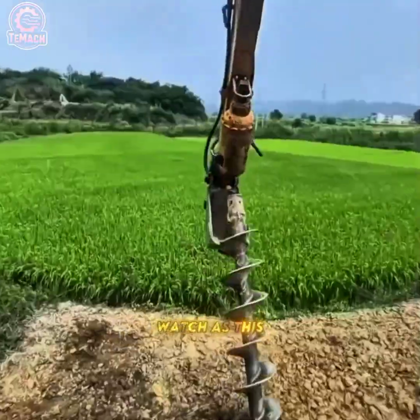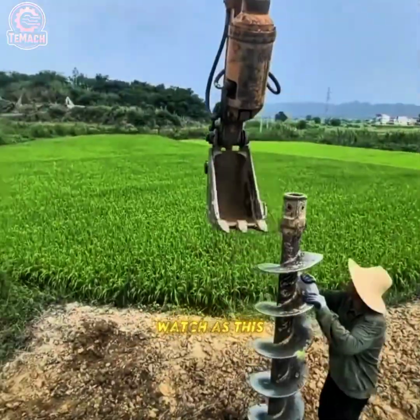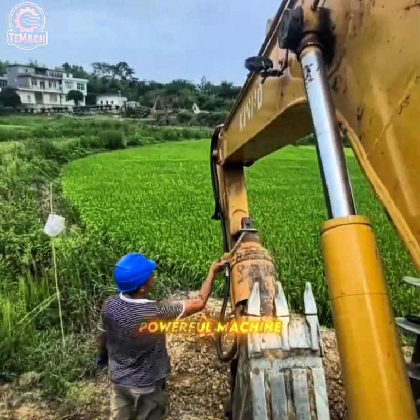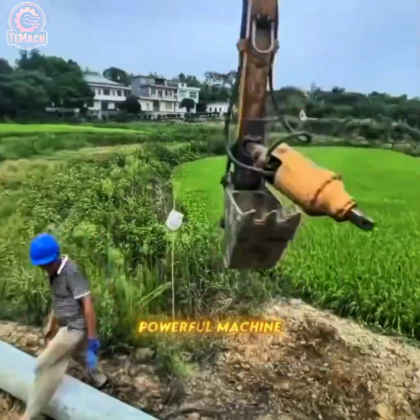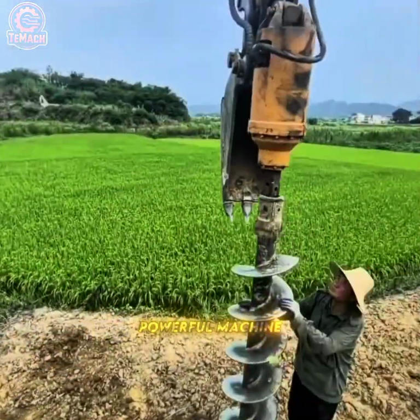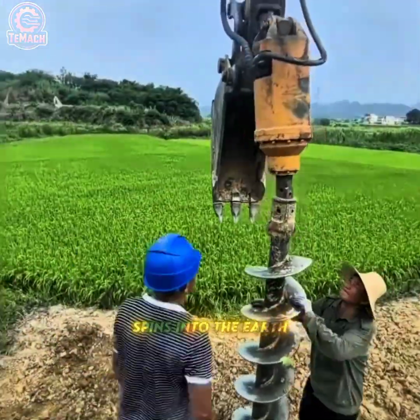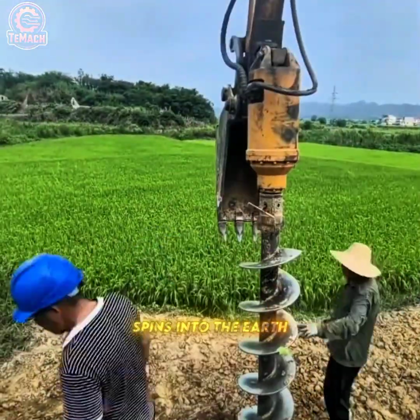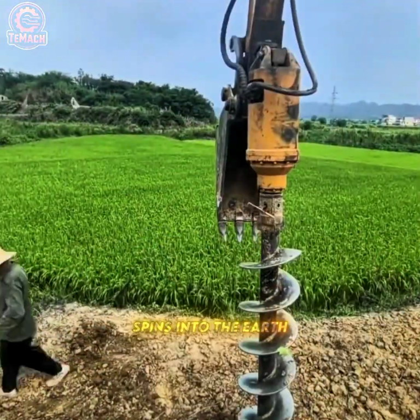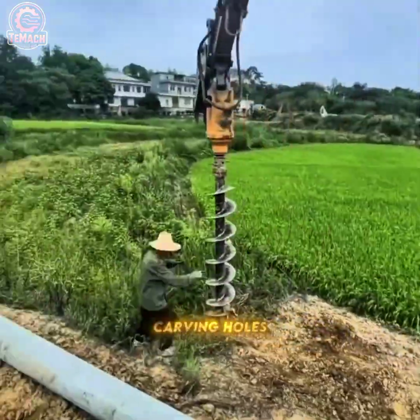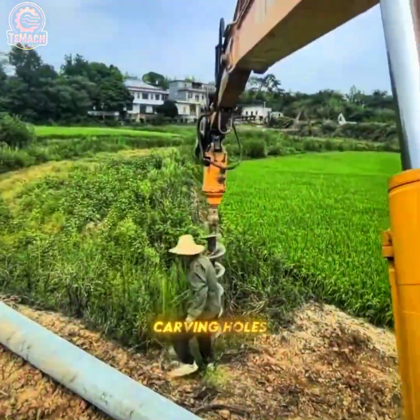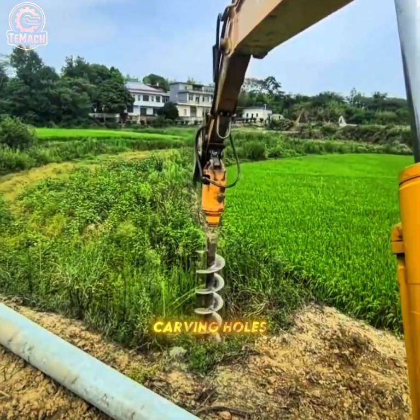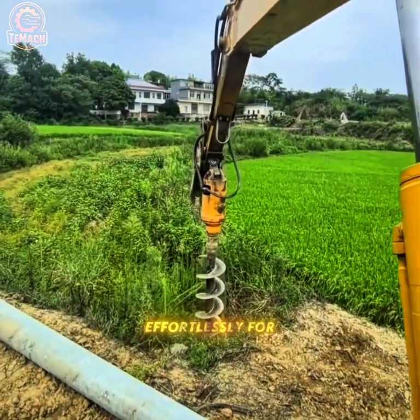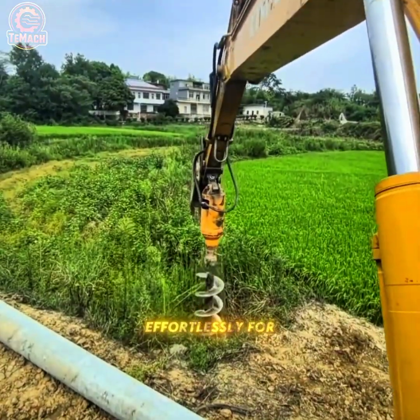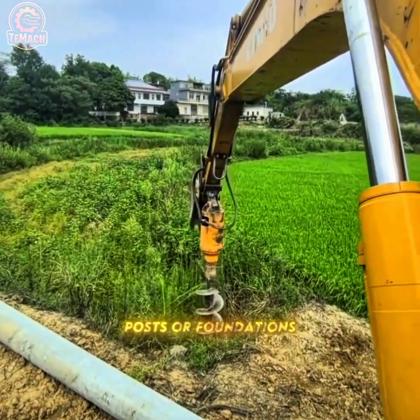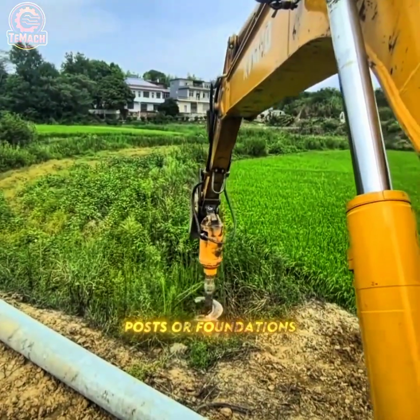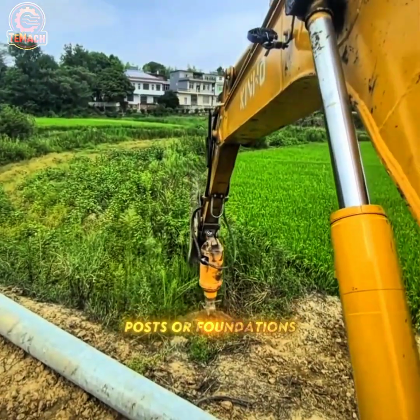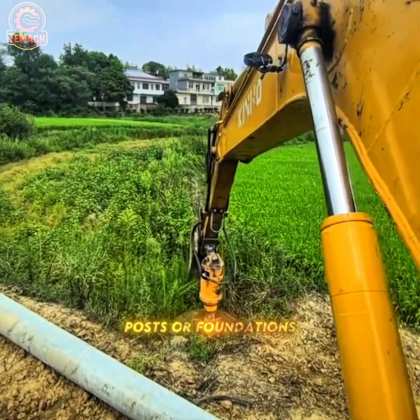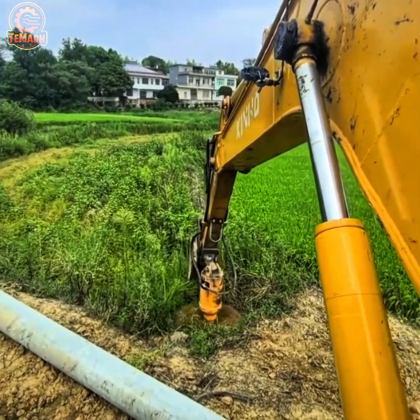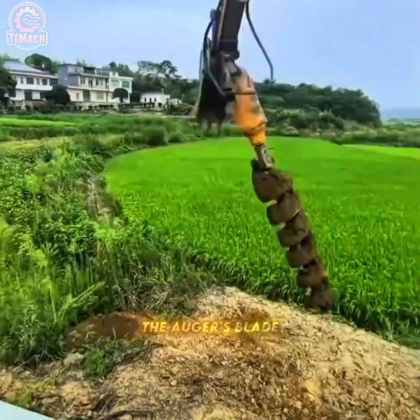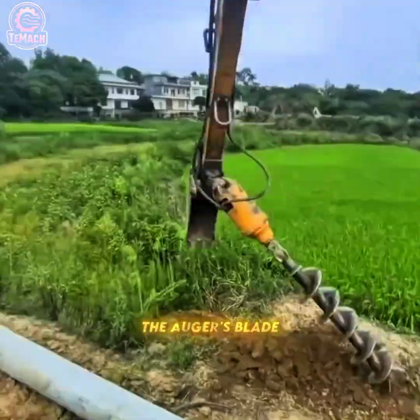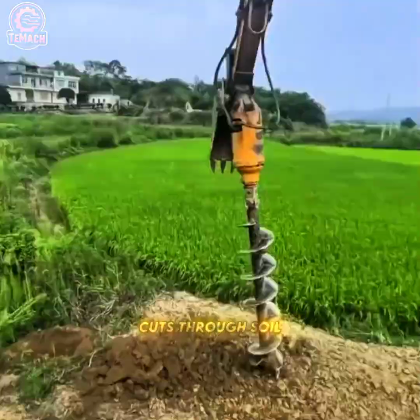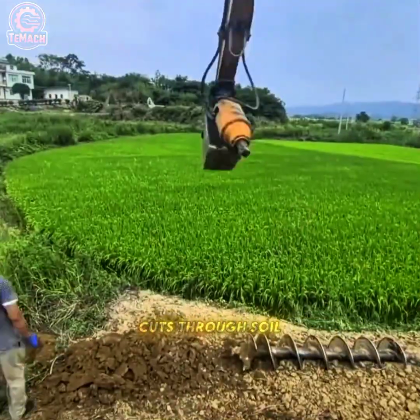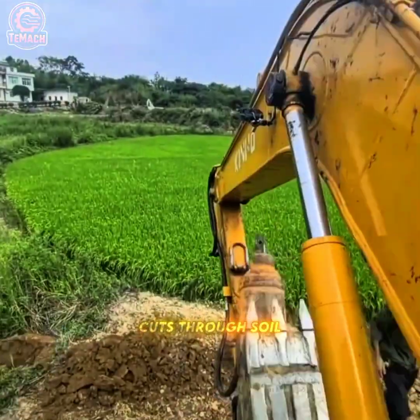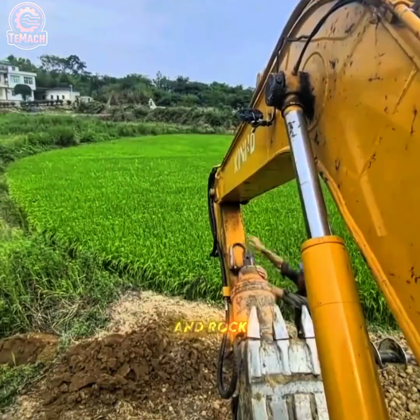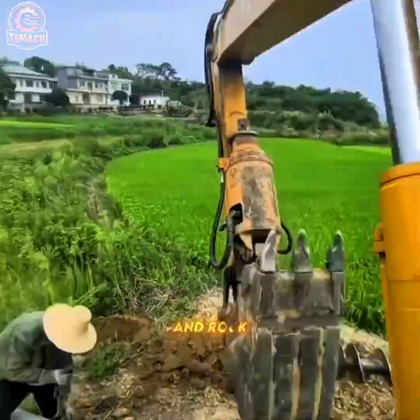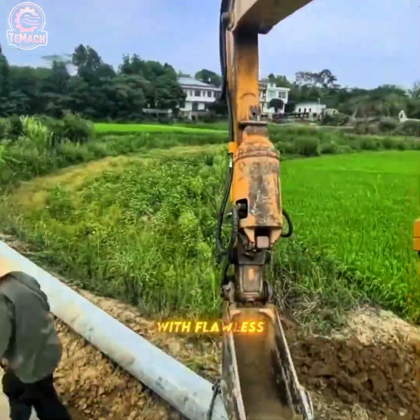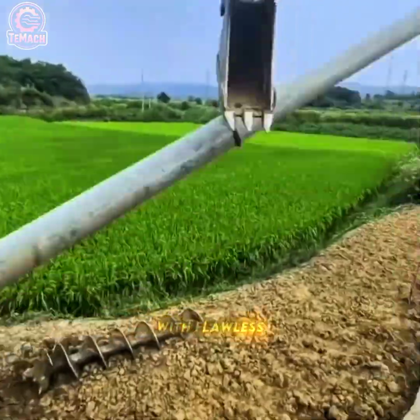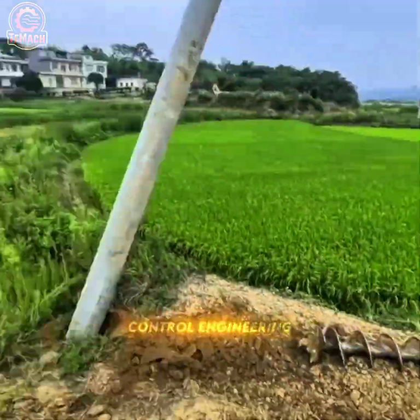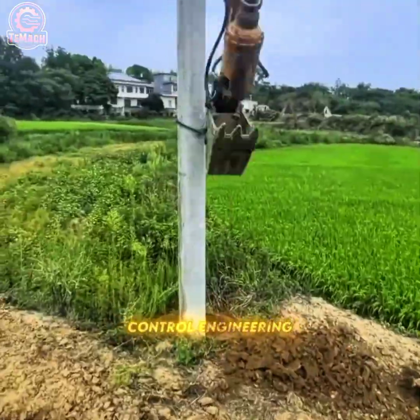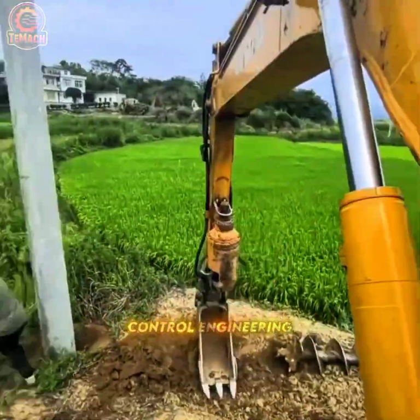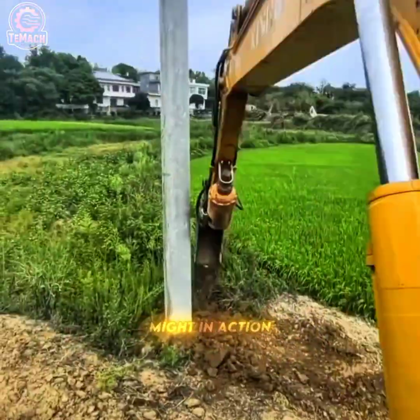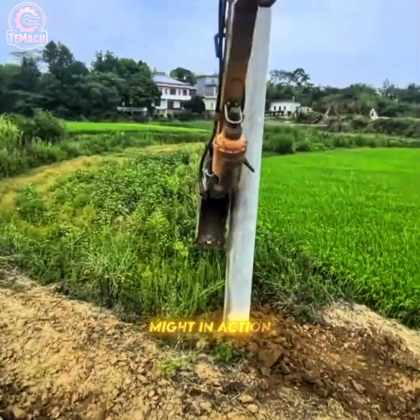Watch as this powerful machine spins into the earth, carving holes effortlessly for posts or foundations. The auger's blade cuts through soil and rock with flawless control — engineering might in action.